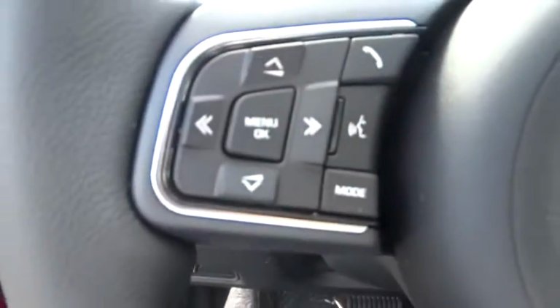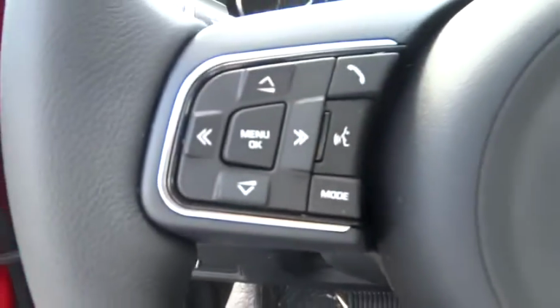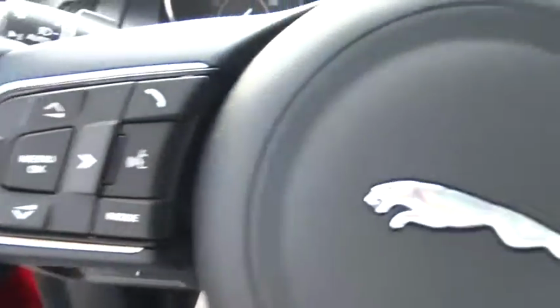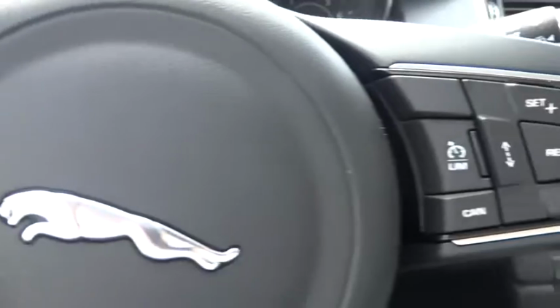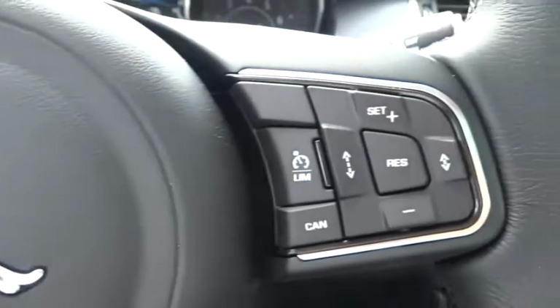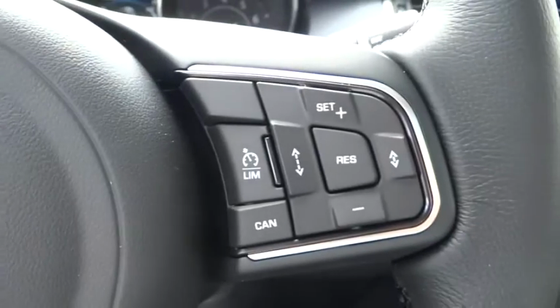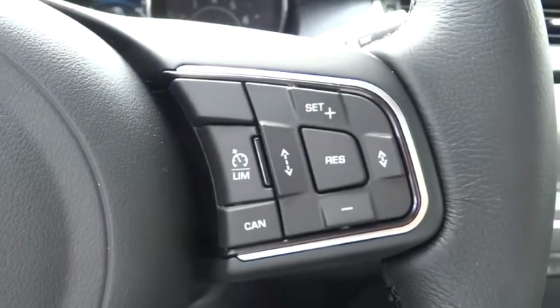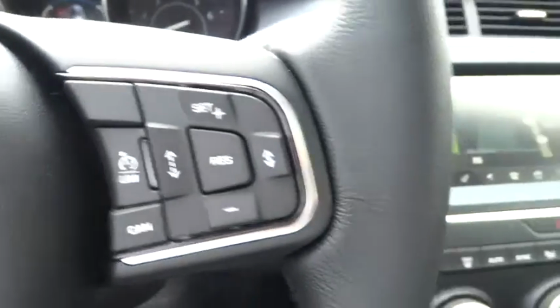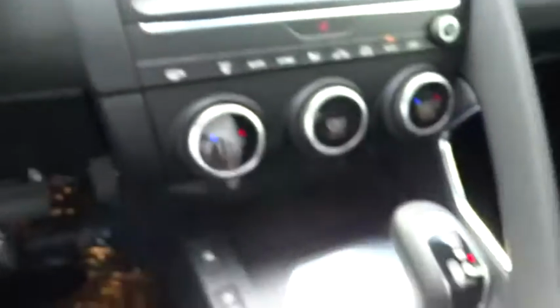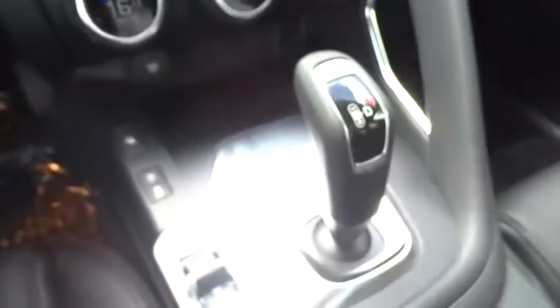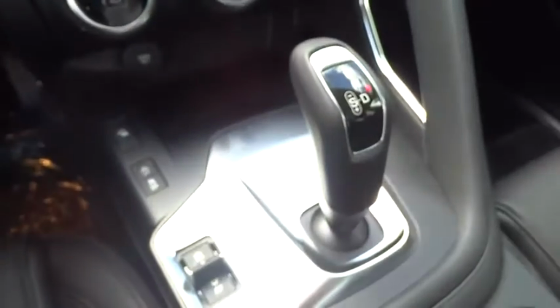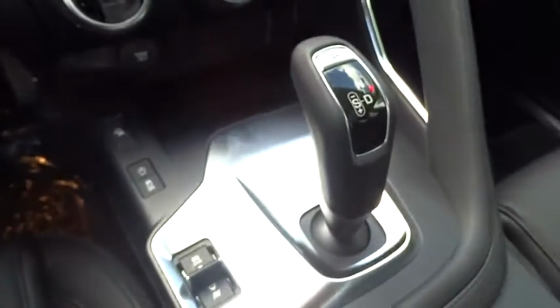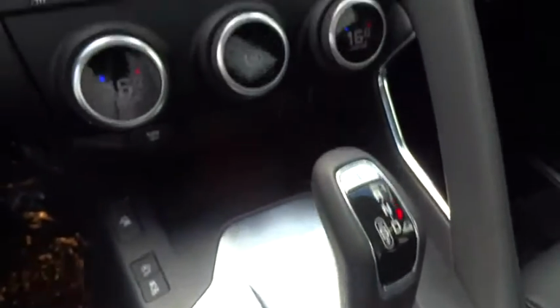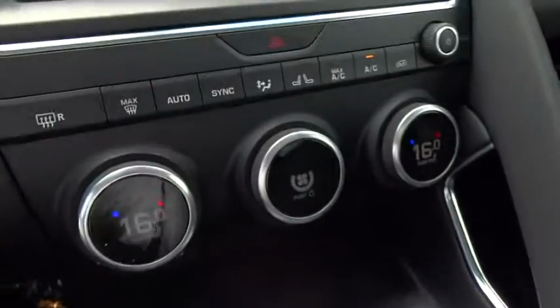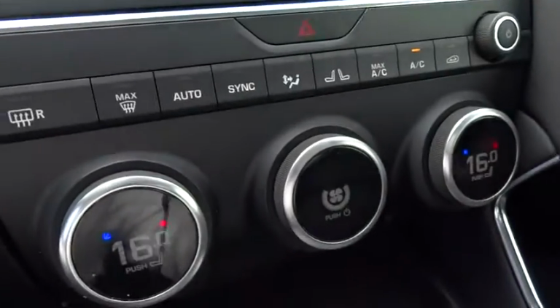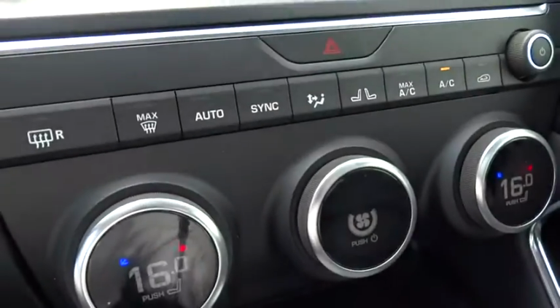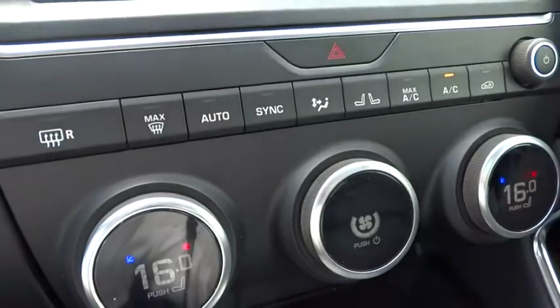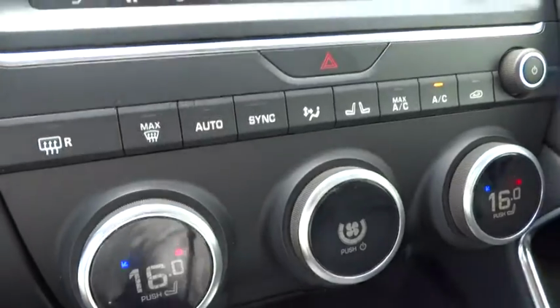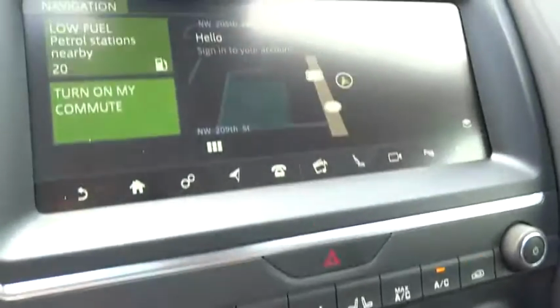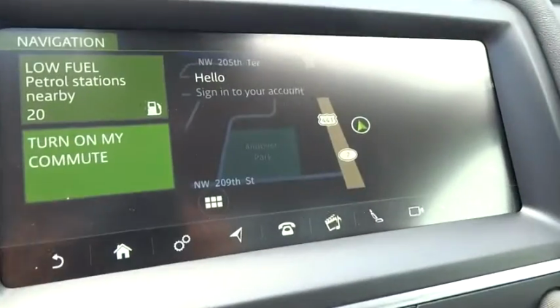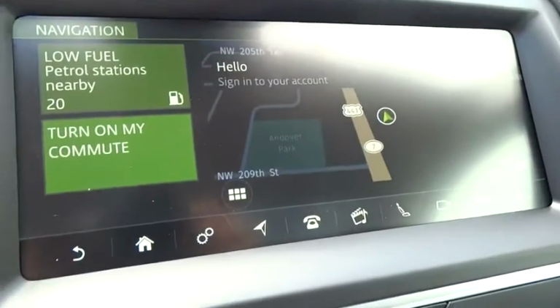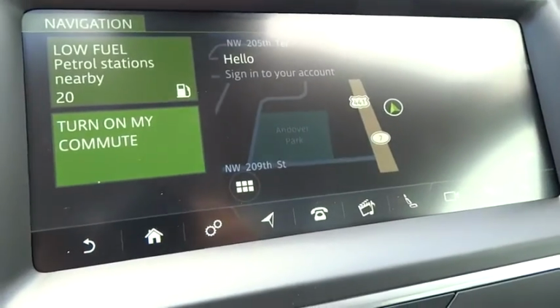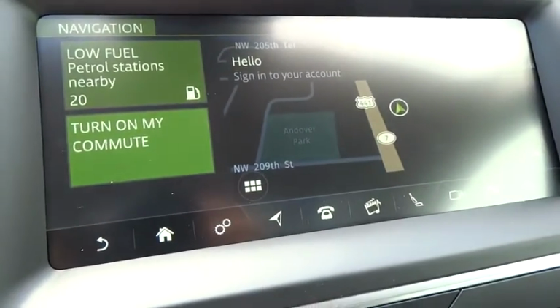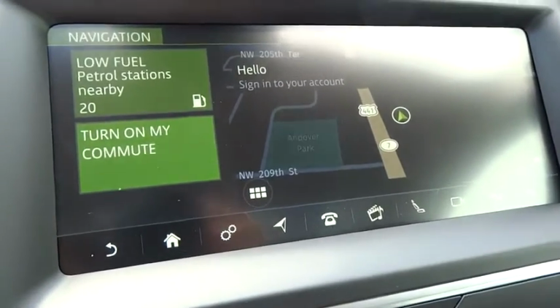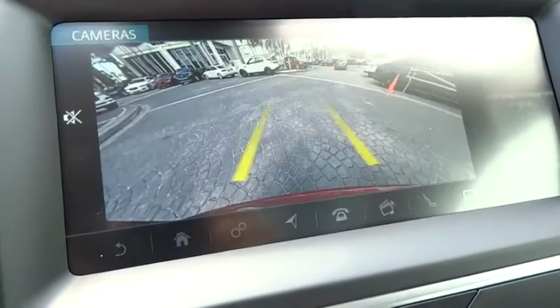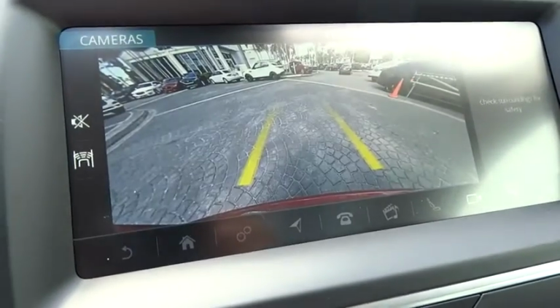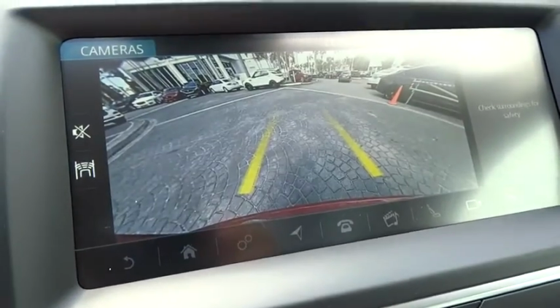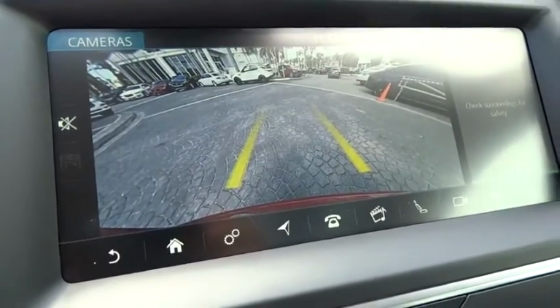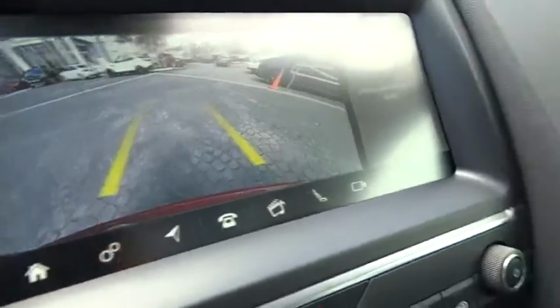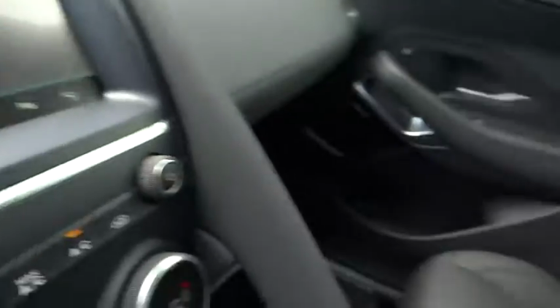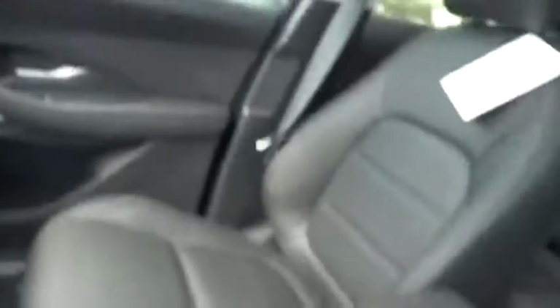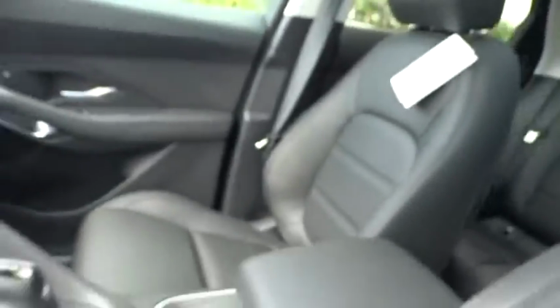Security system, rear window defroster, power windows, electronic stability control, trip computer, tachometer, overhead console, panic alarm, remote keyless entry. Your new ride is just a phone call away.